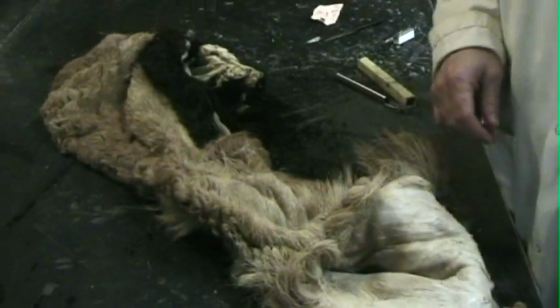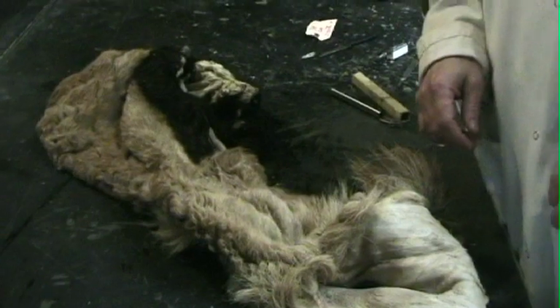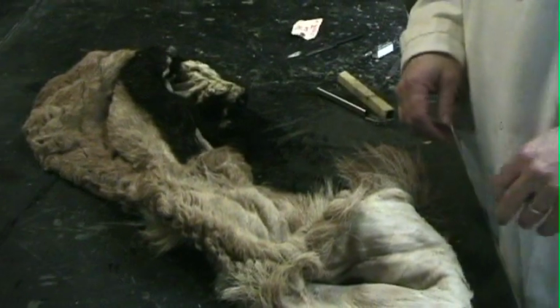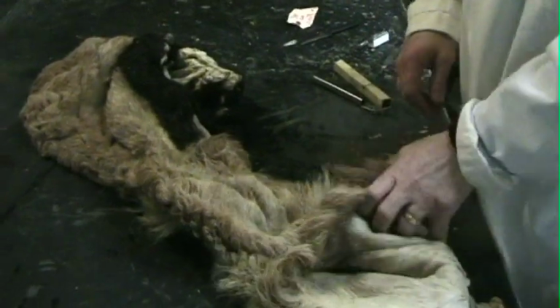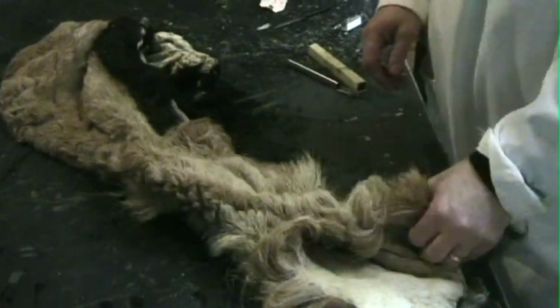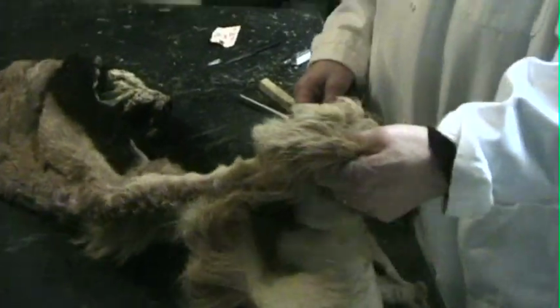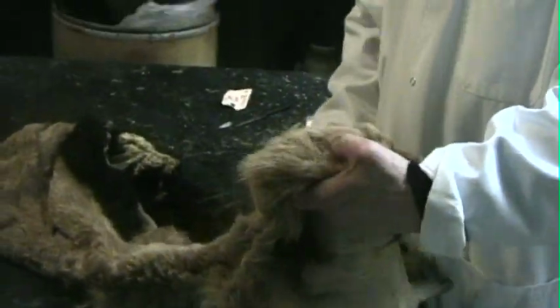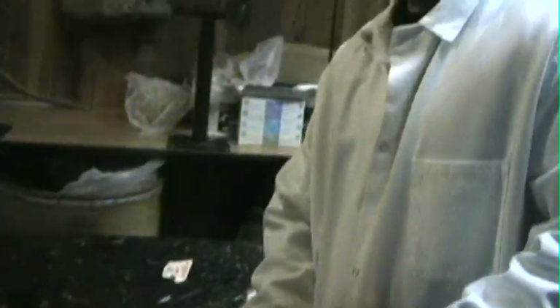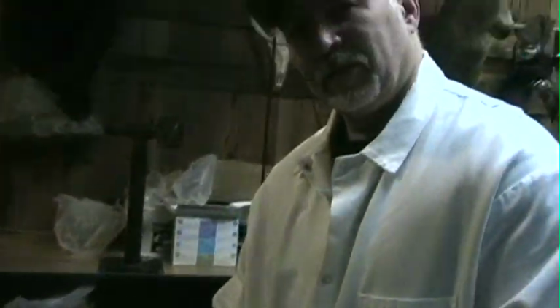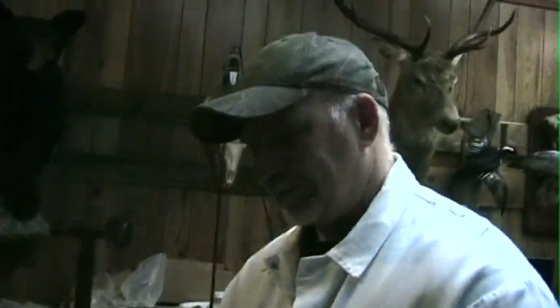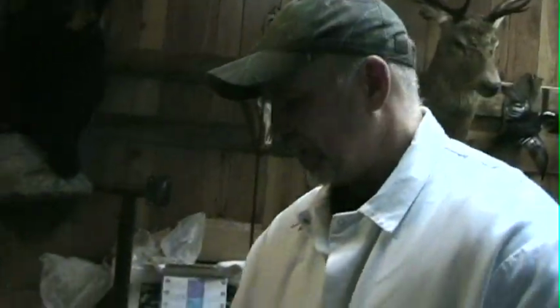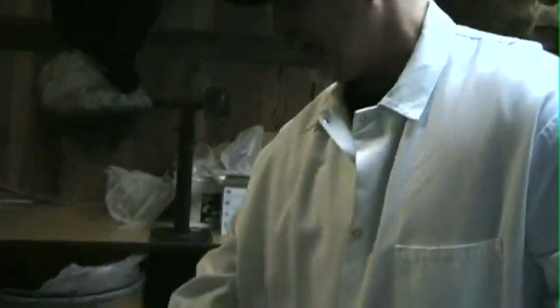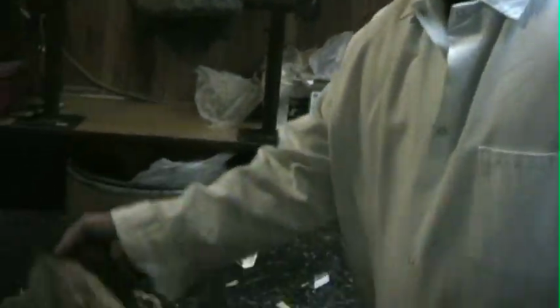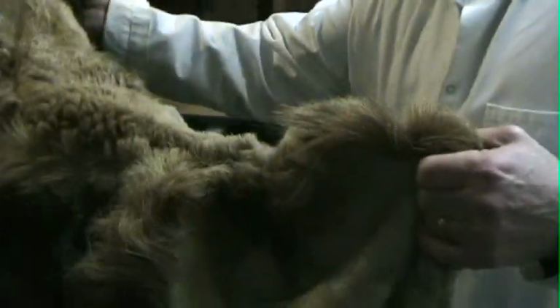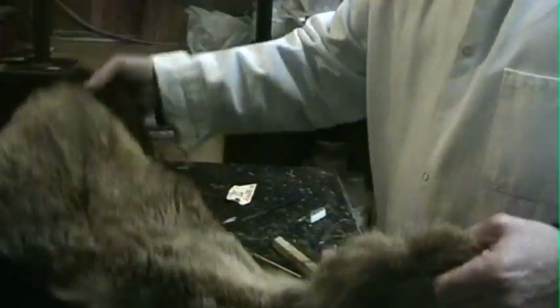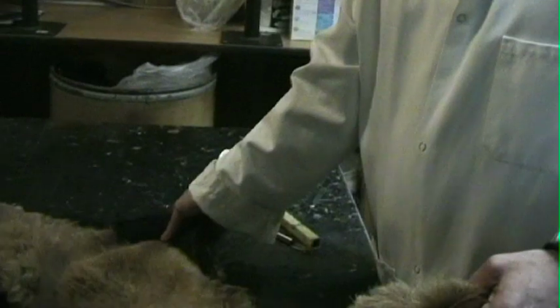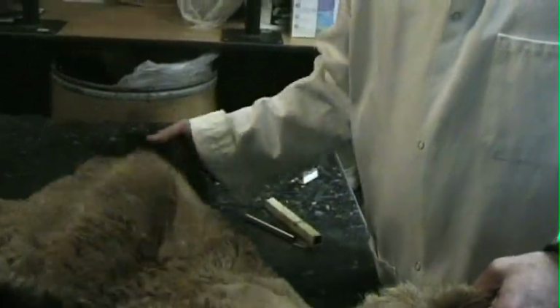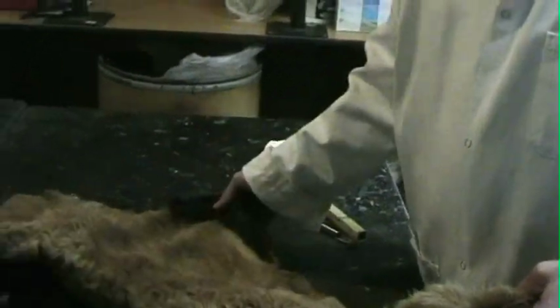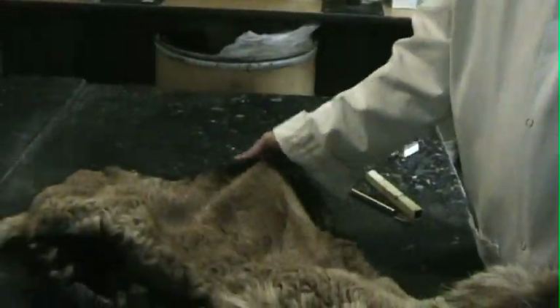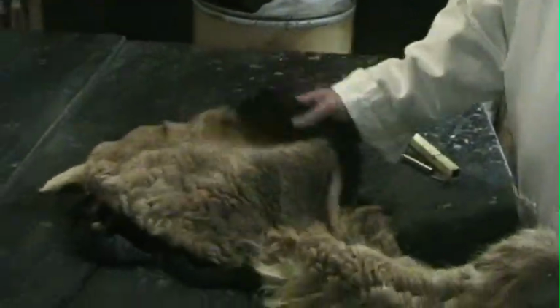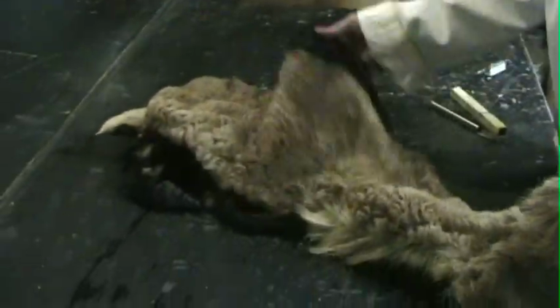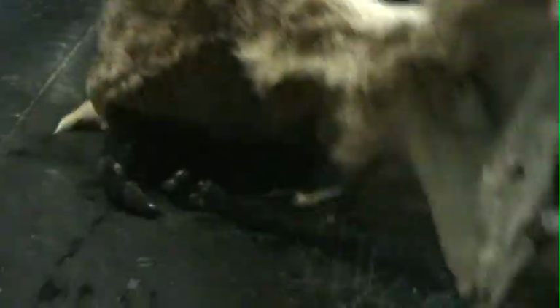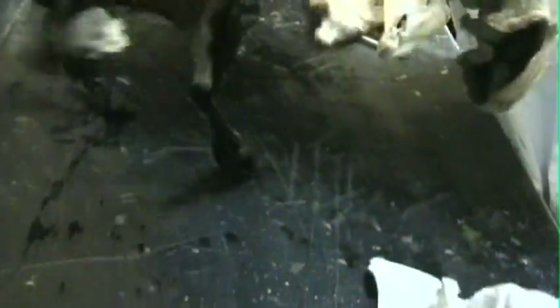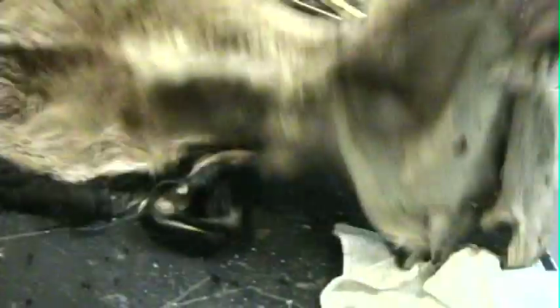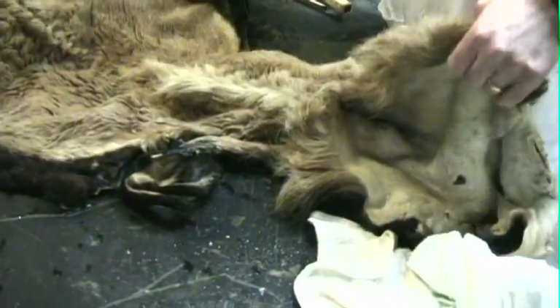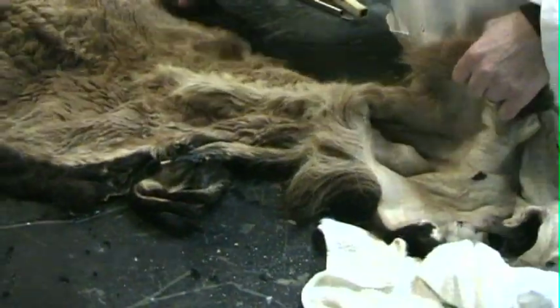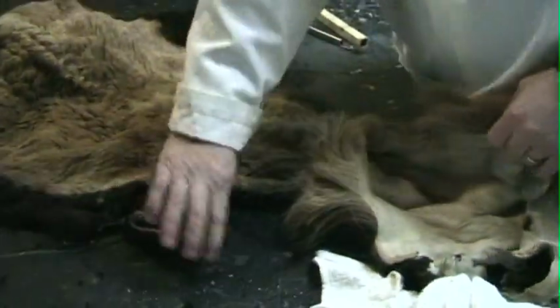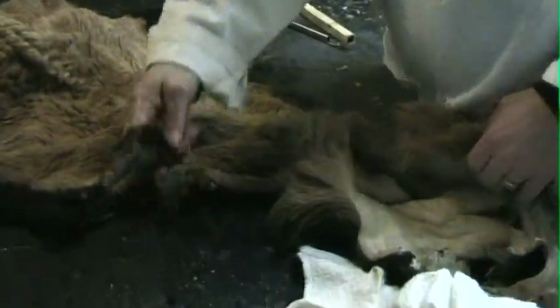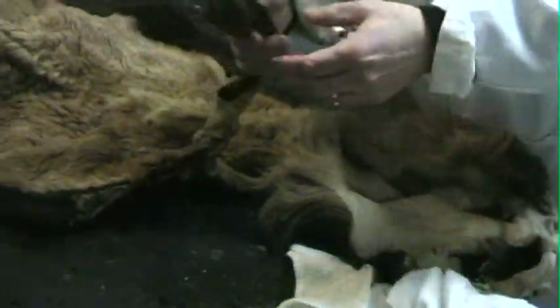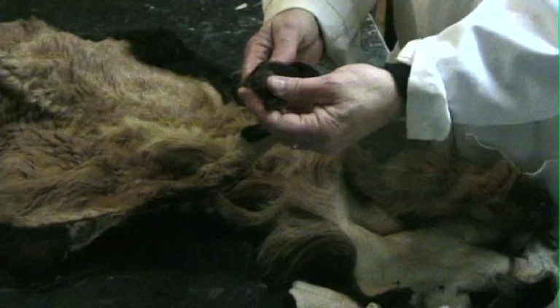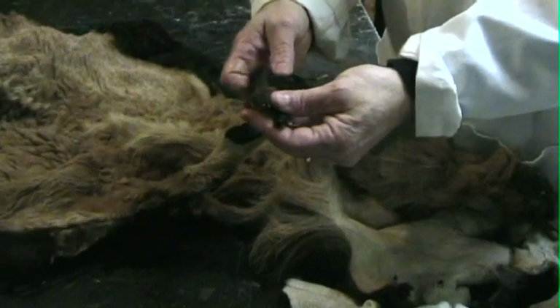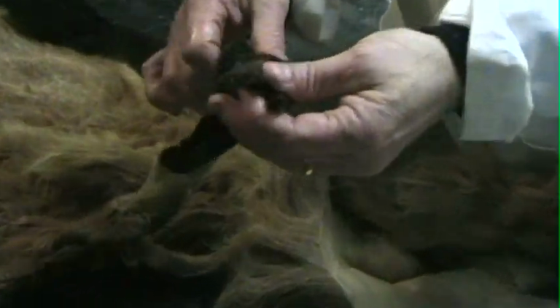Do you have to comb the fur and stuff like that? Yeah, it has to be shampooed and combed. I'll be putting up a sink back there — shampooed like your dog. This is the coarse ram — you can see the hooves are still on it.